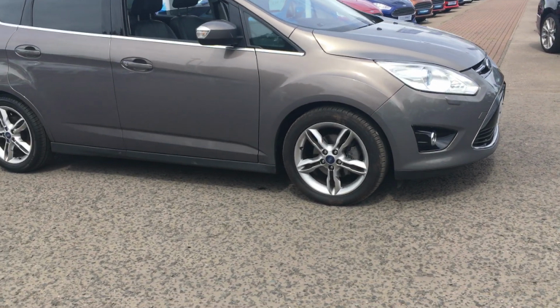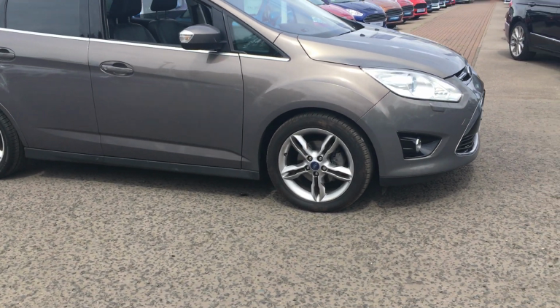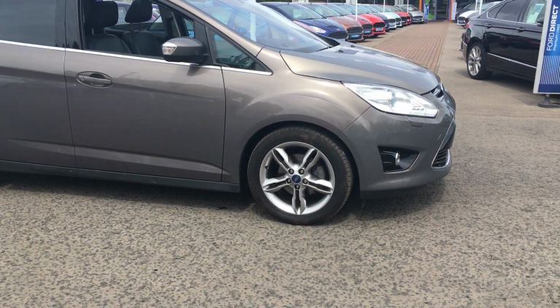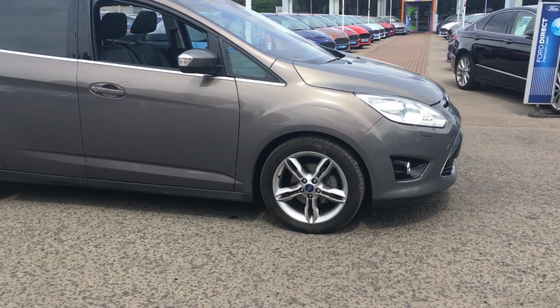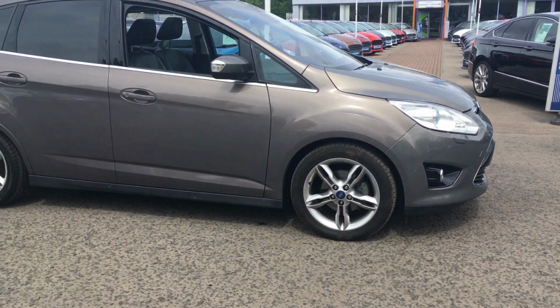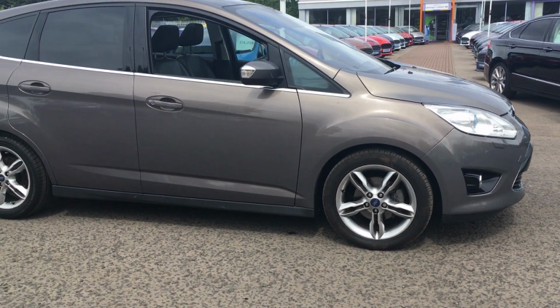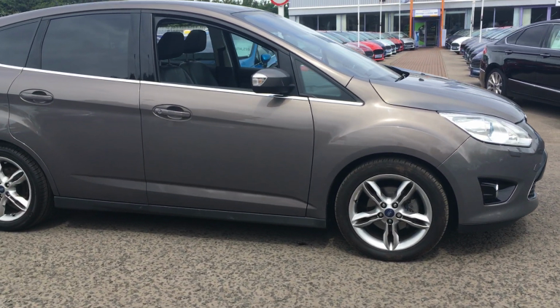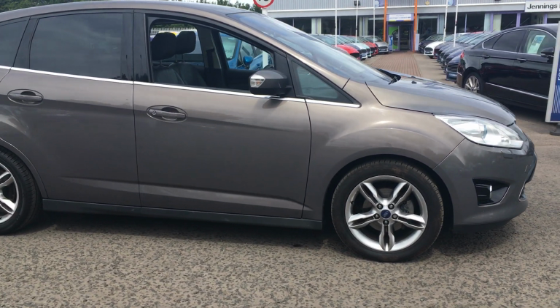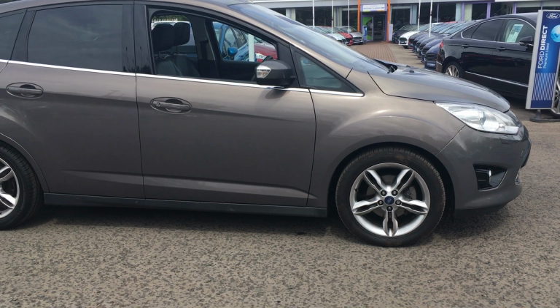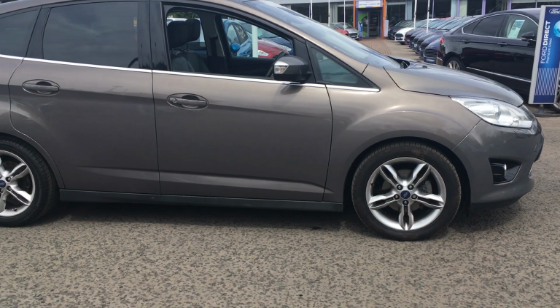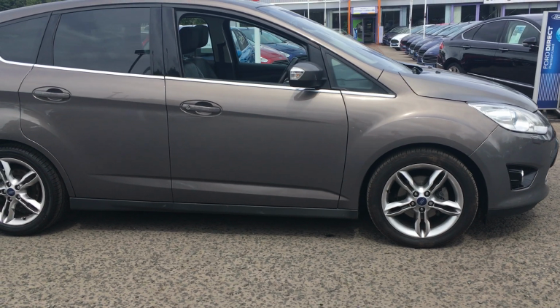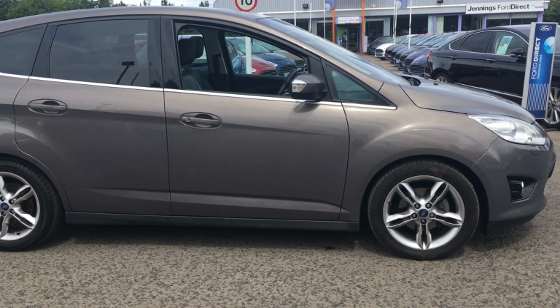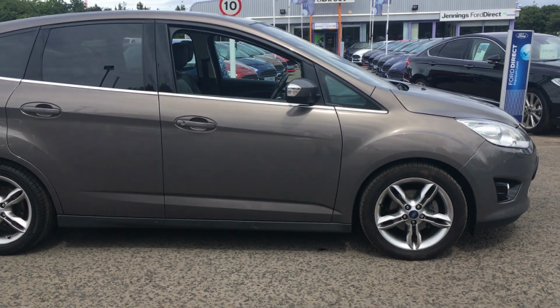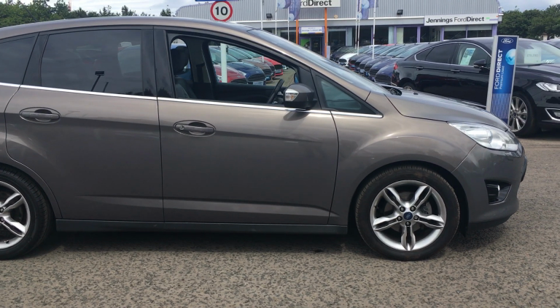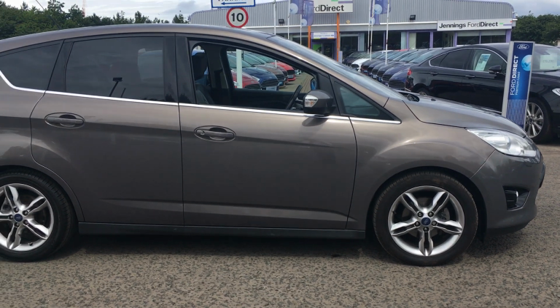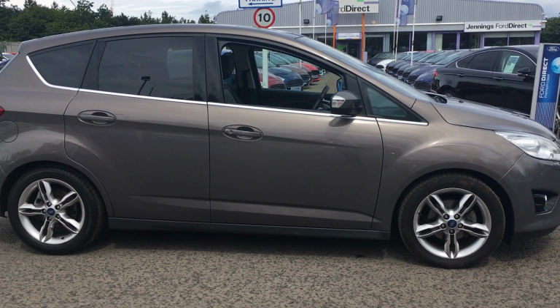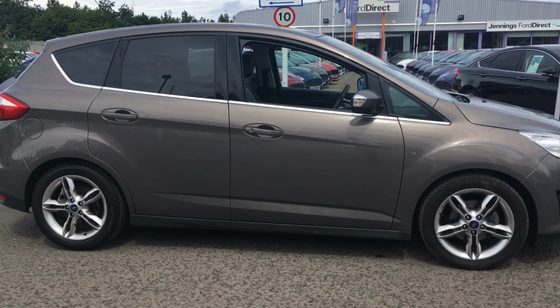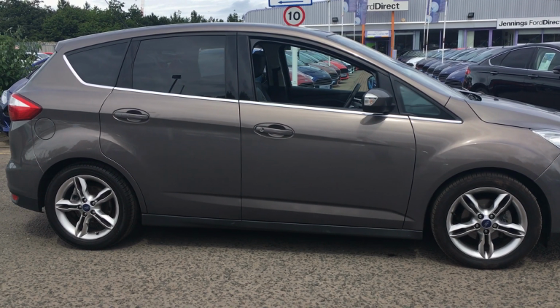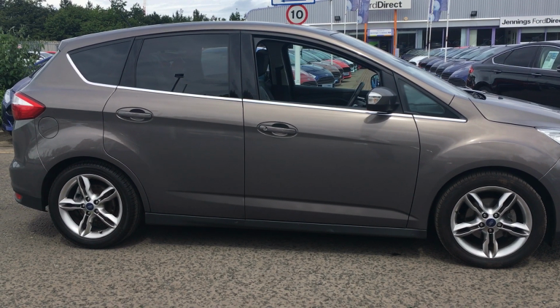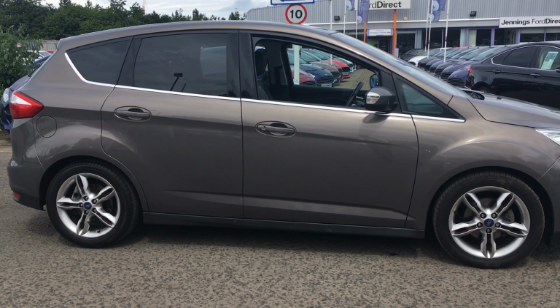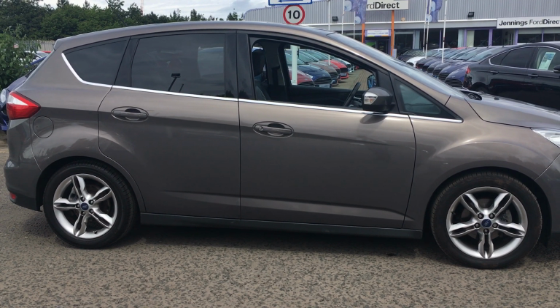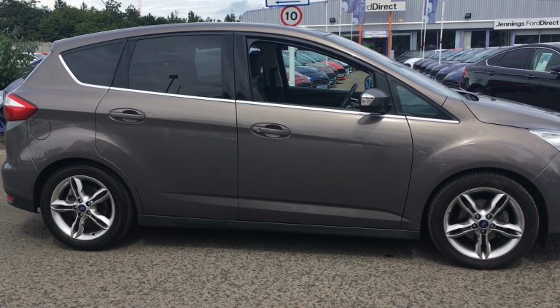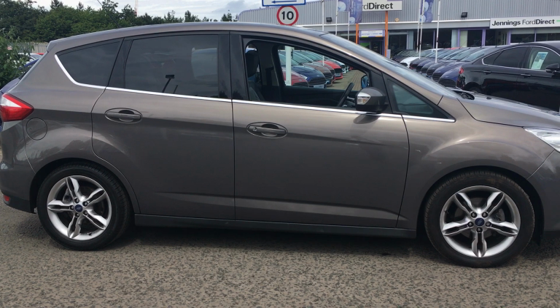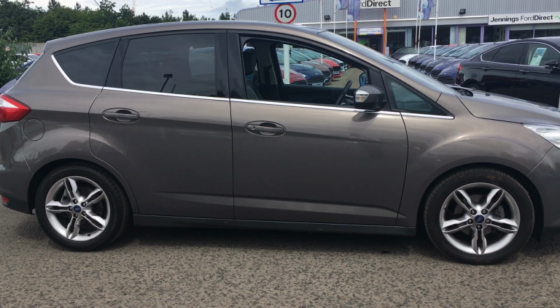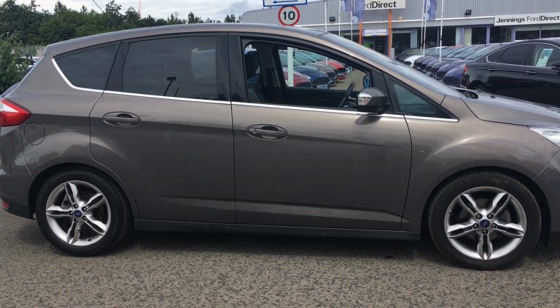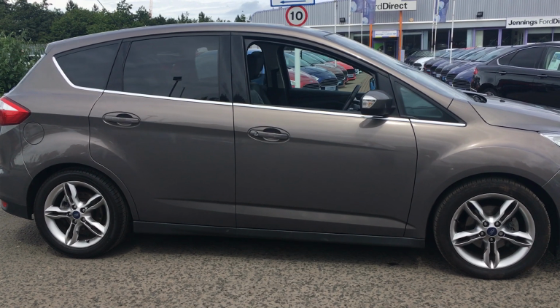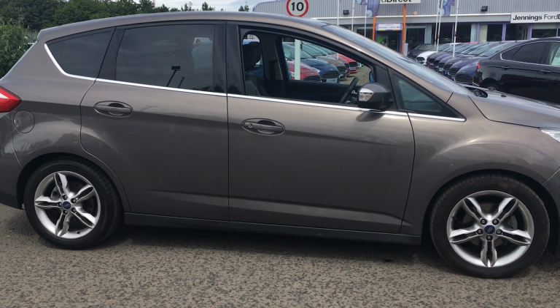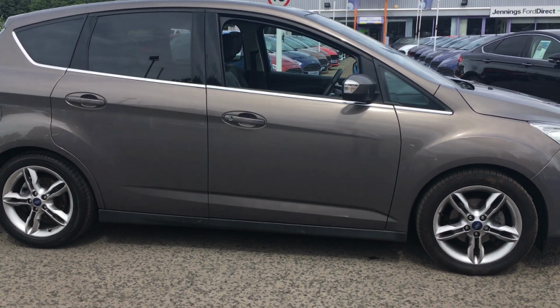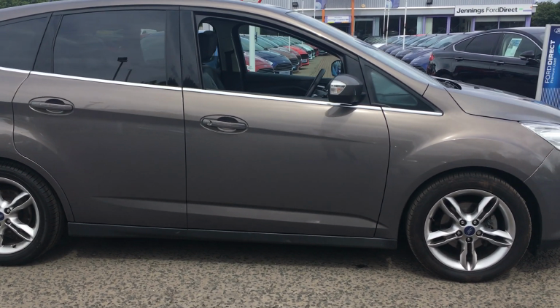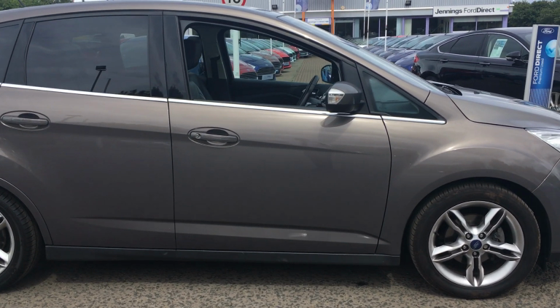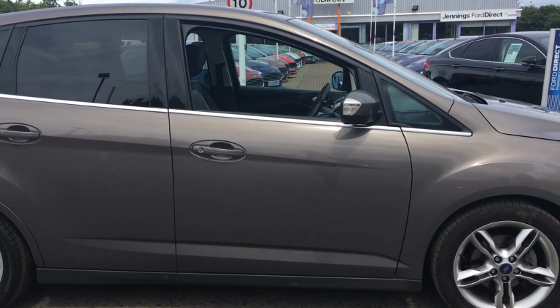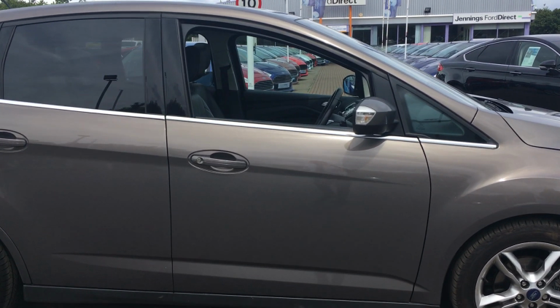Some of the features you are going to see on the car are 17 inch alloy wheels, a quick clear heated windscreen, Bluetooth and USB, rear parking sensors, heated seats, and automatic headlights.